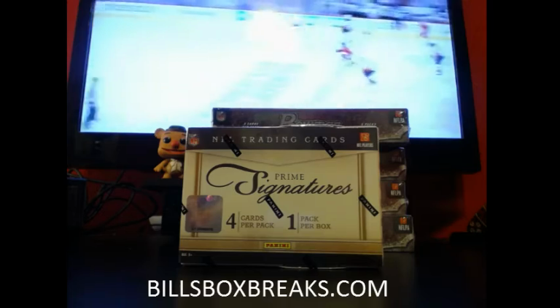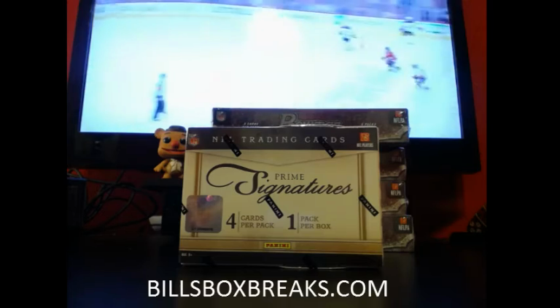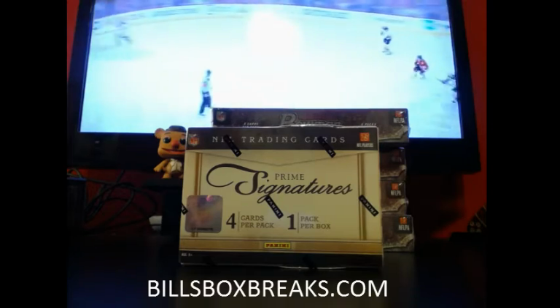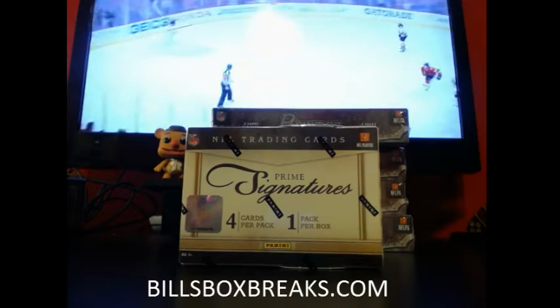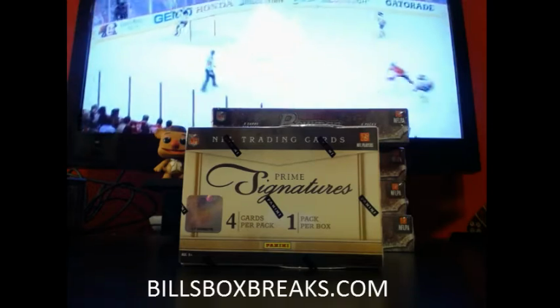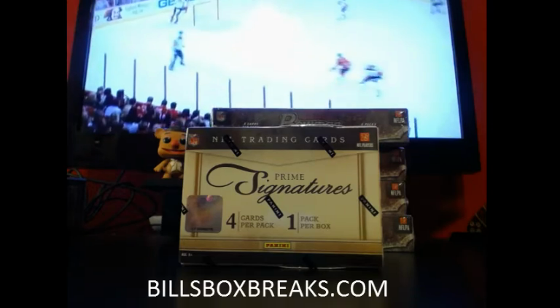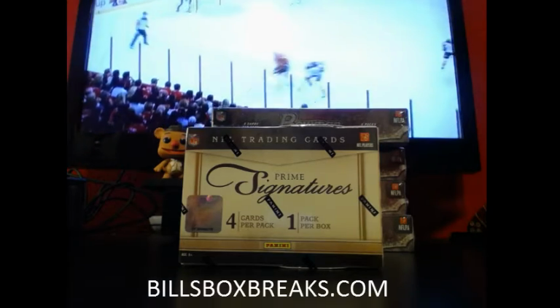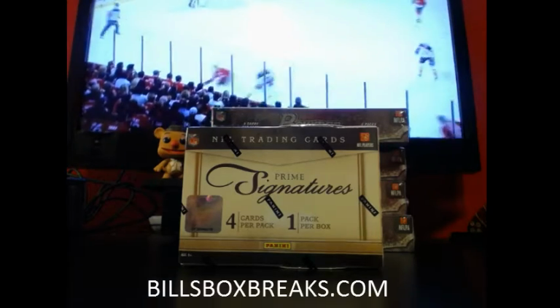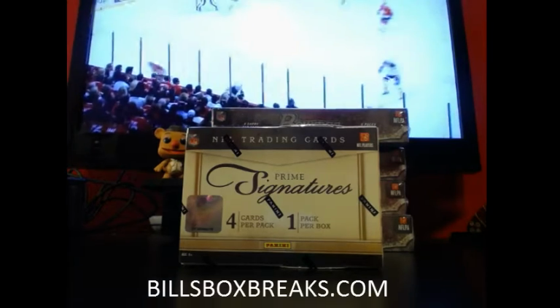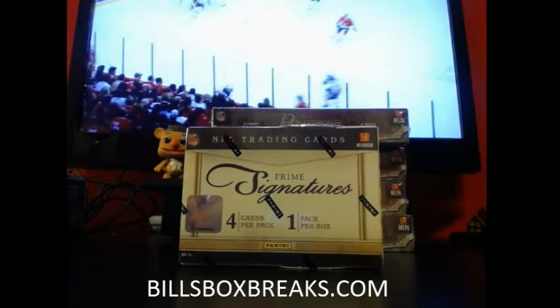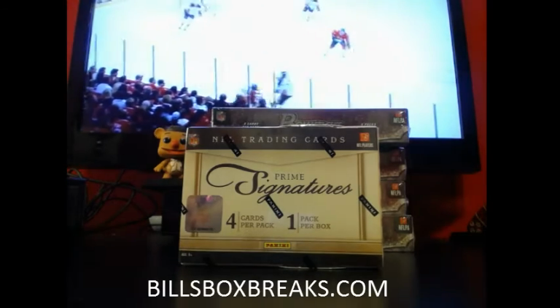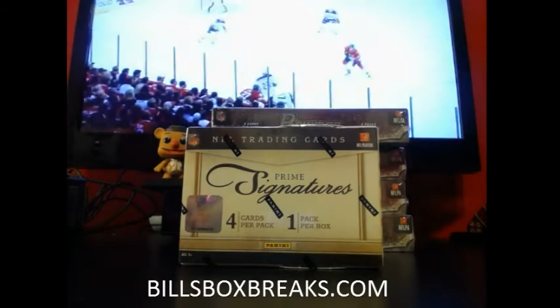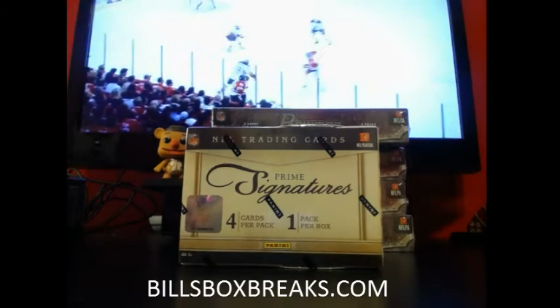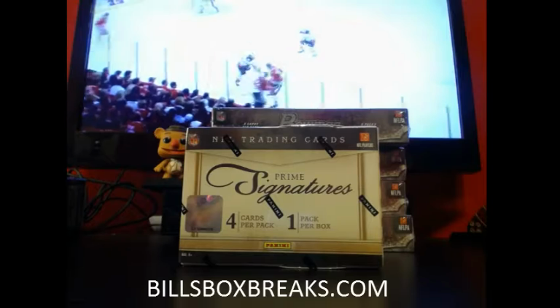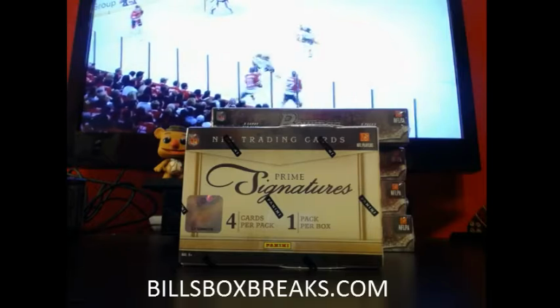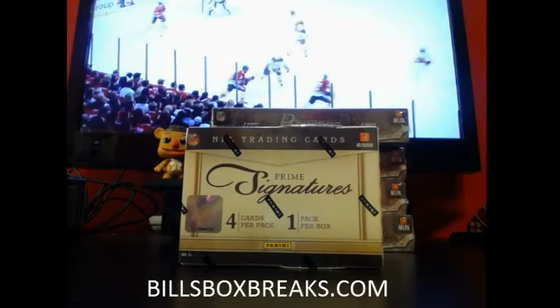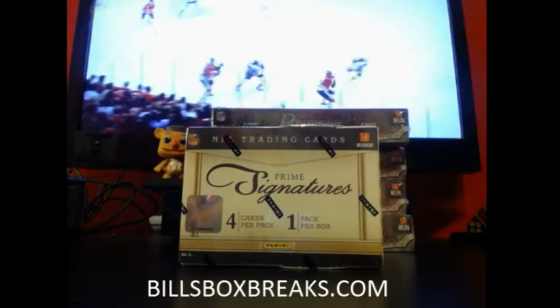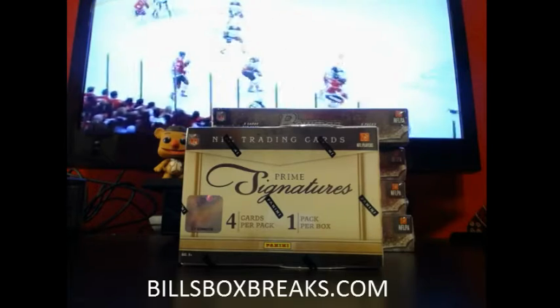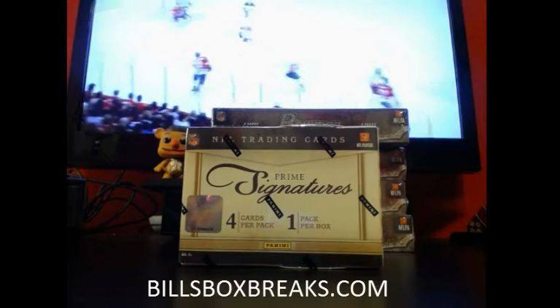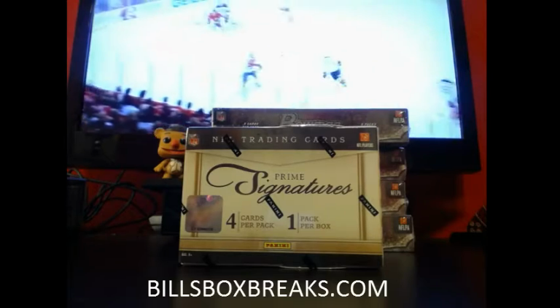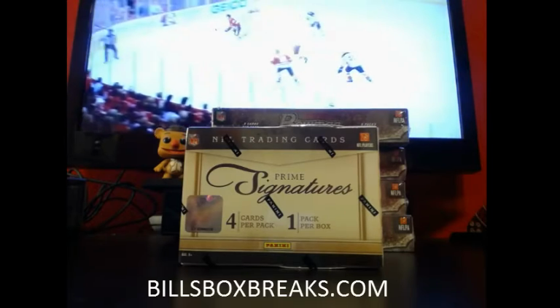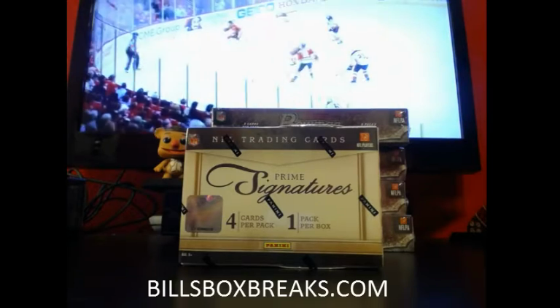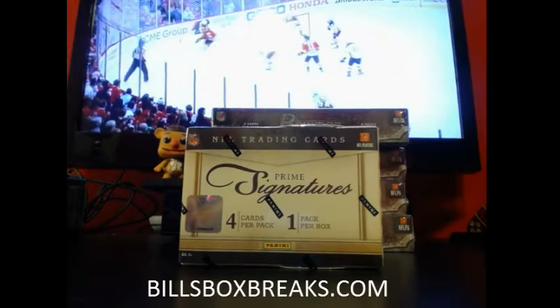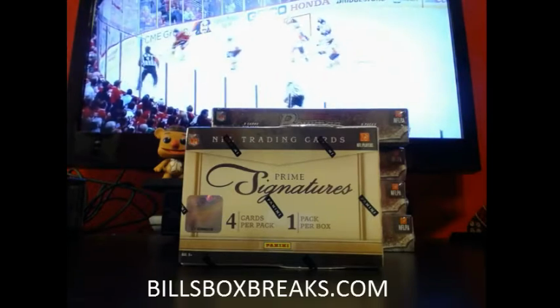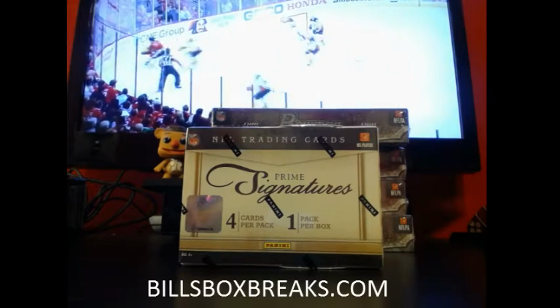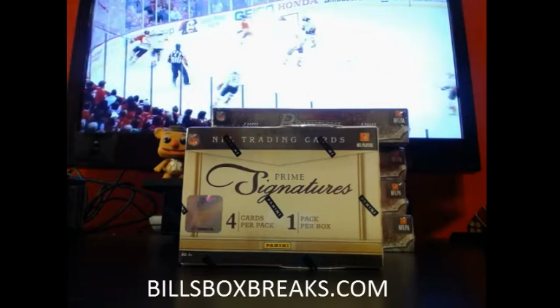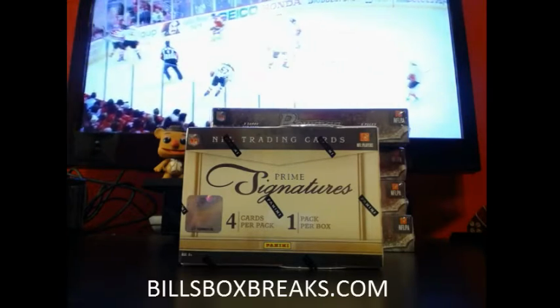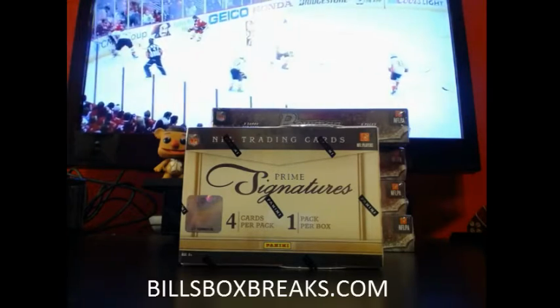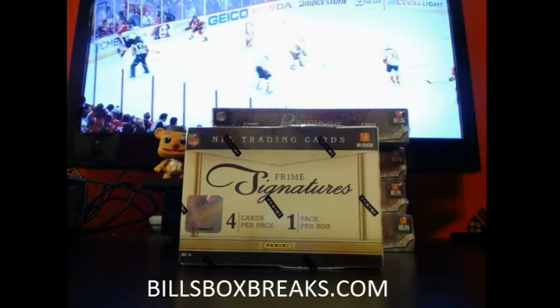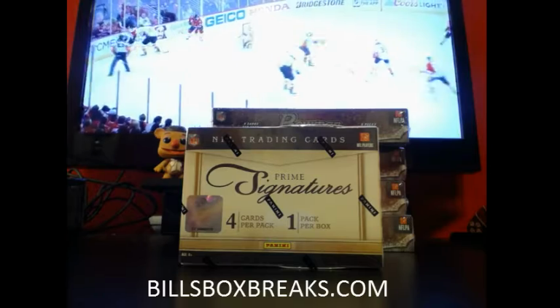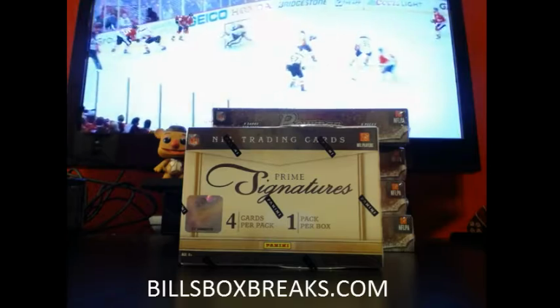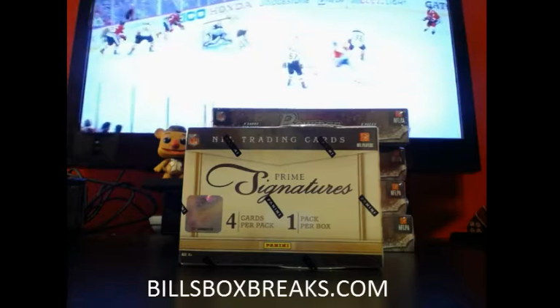Hi guys, it's Bill from BillsBoxBreaks.com, doing eBay break number 30 of 2011 Panini Prime Signatures. Yesterday's box was pretty good with a J.J. Watt rookie. So let's continue that luck and get another good one.